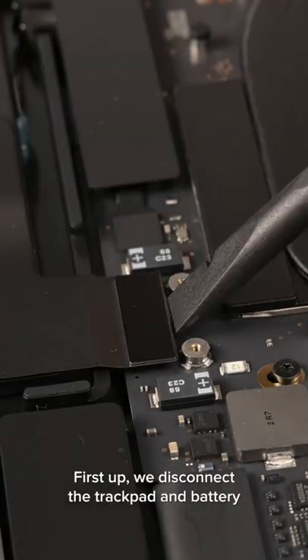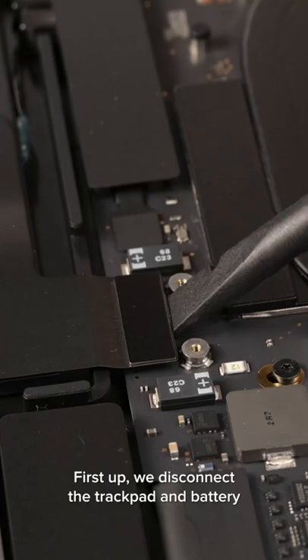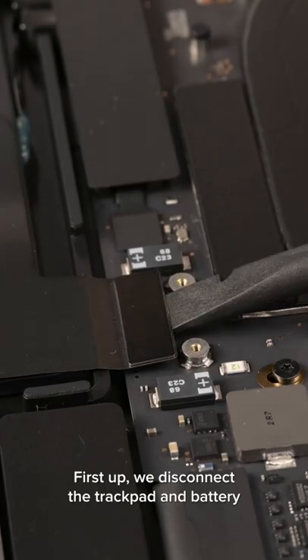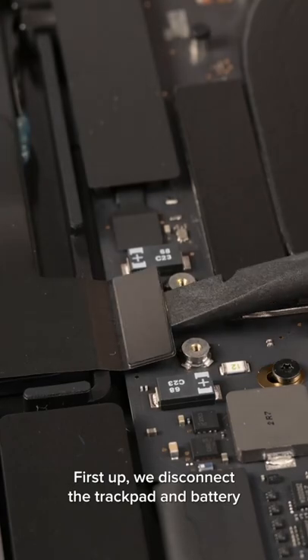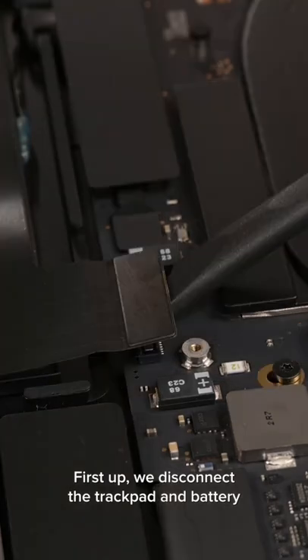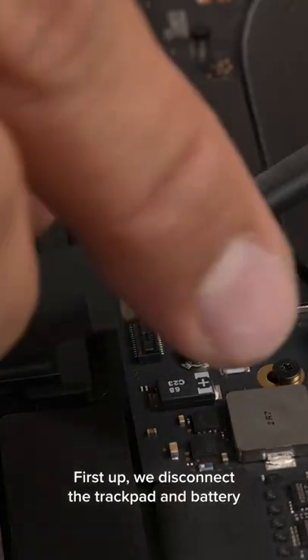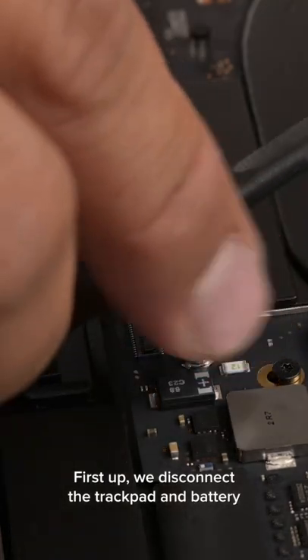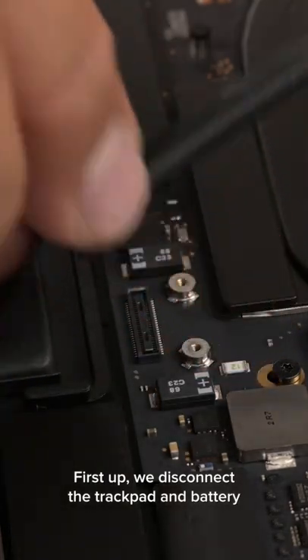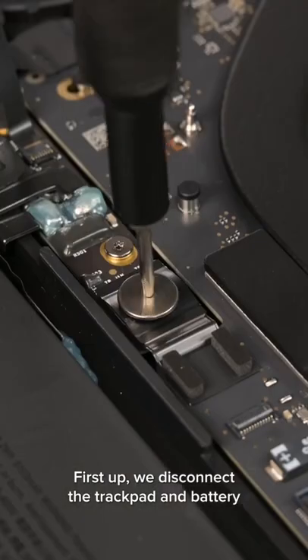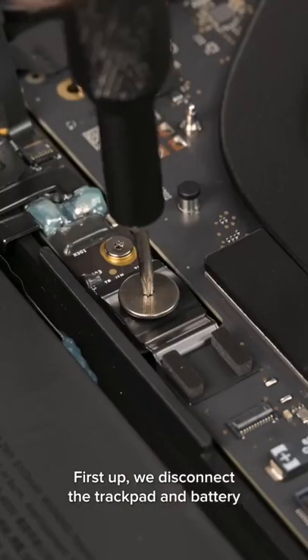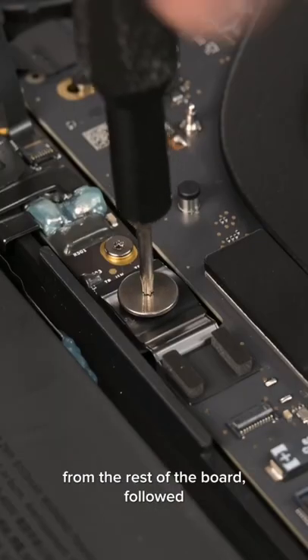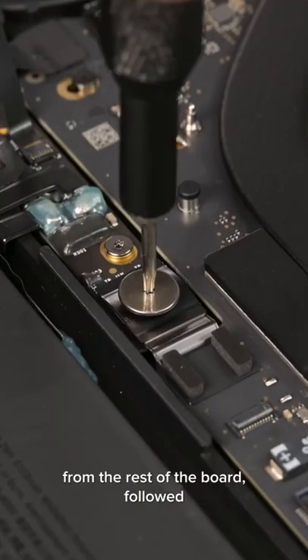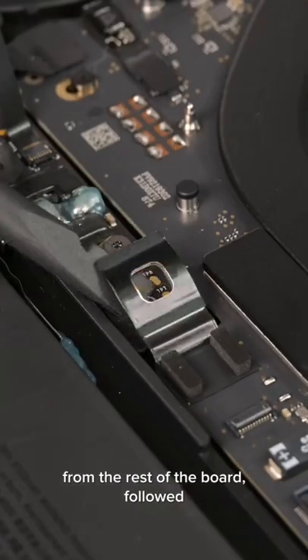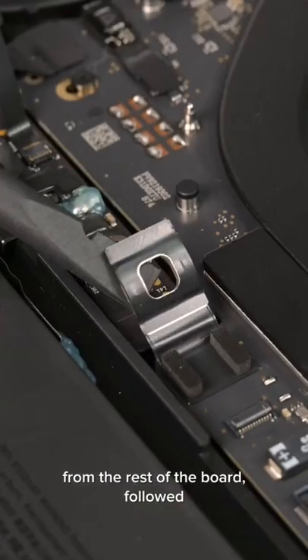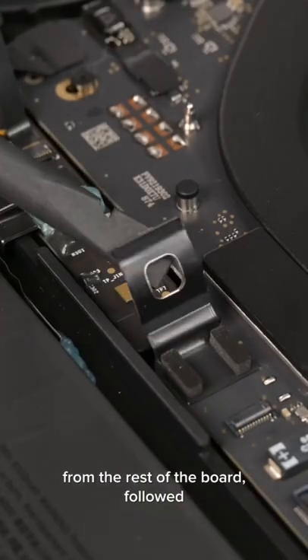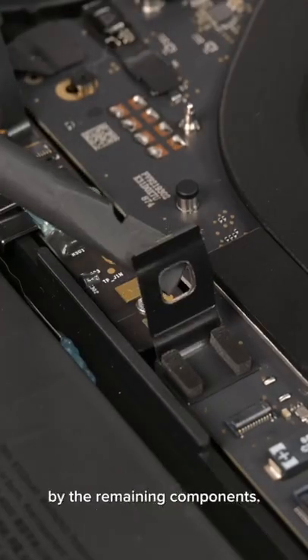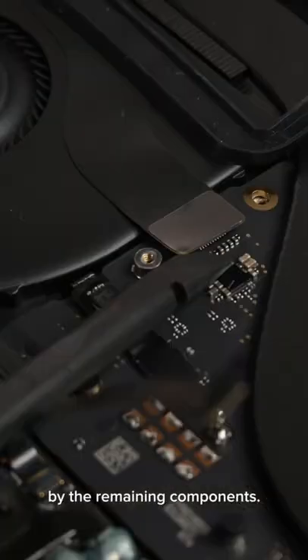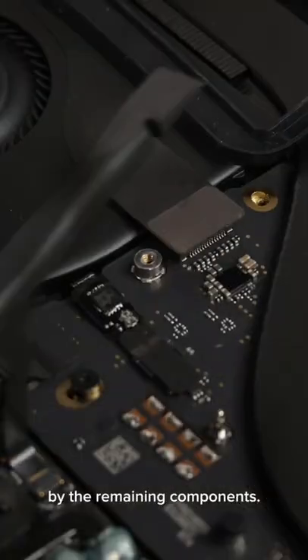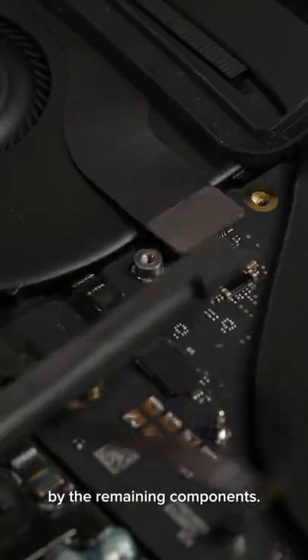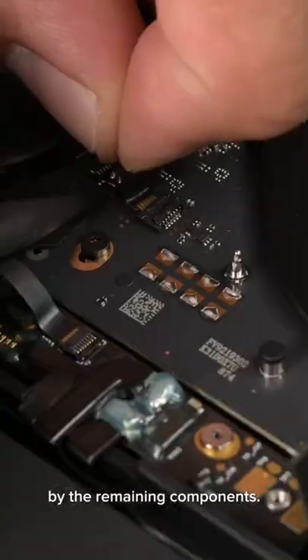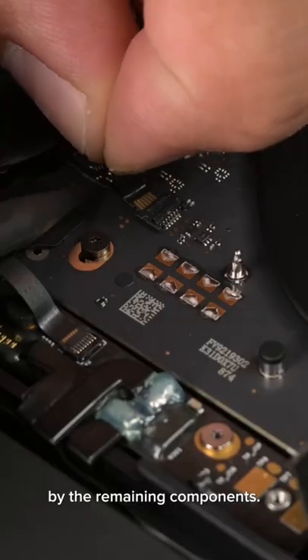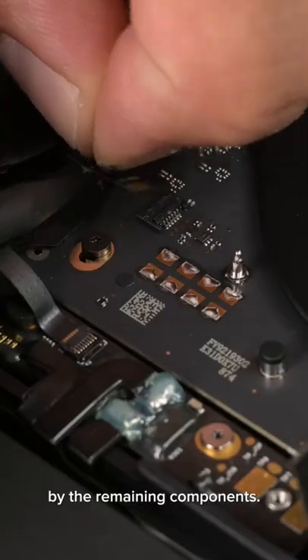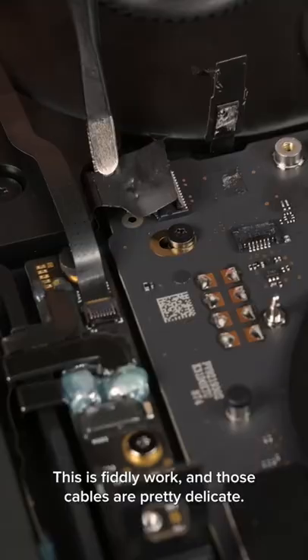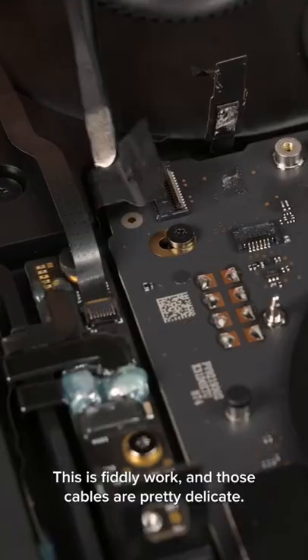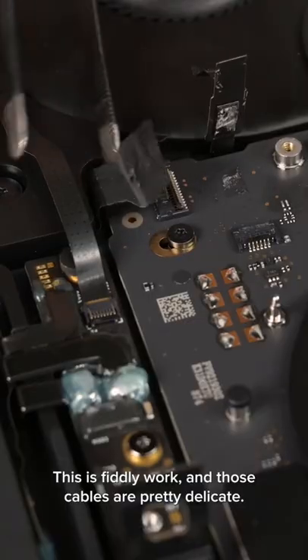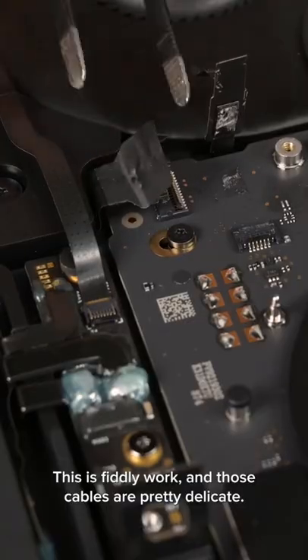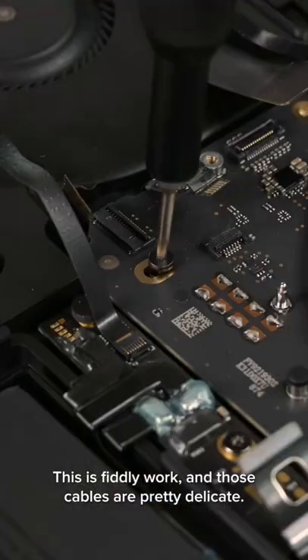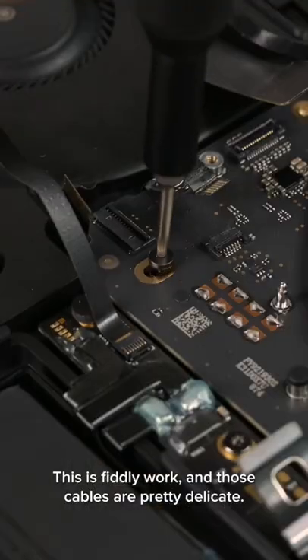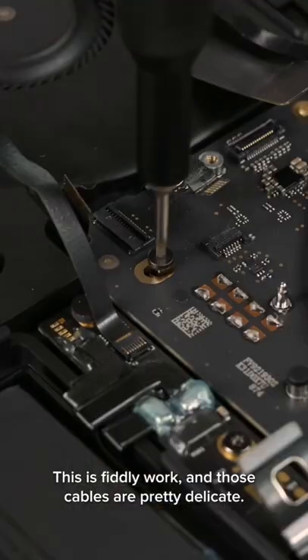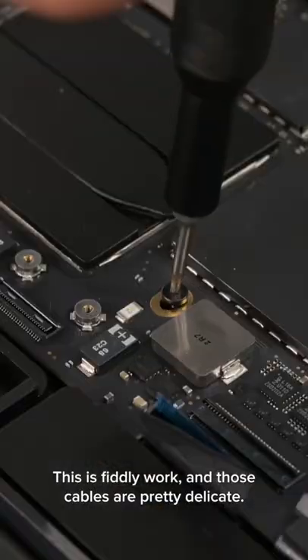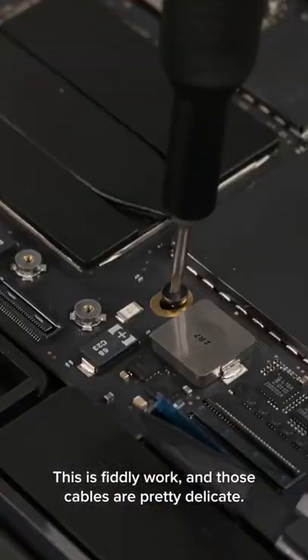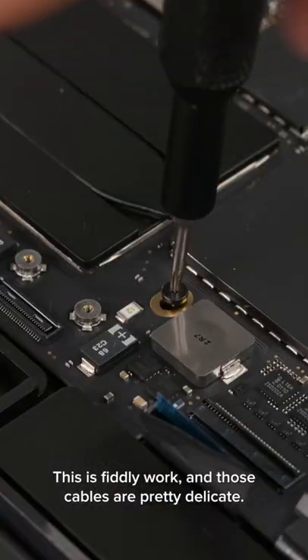First up, we disconnect the trackpad and battery from the rest of the board, followed by the remaining components. This is fiddly work and those cables are pretty delicate.